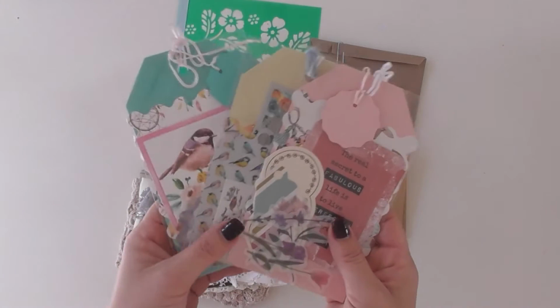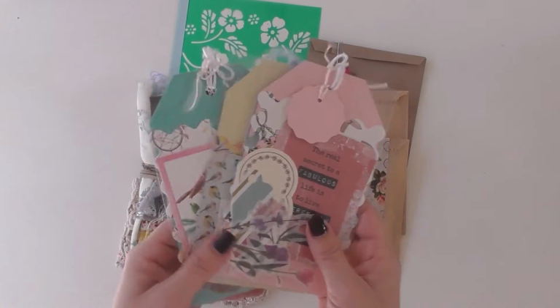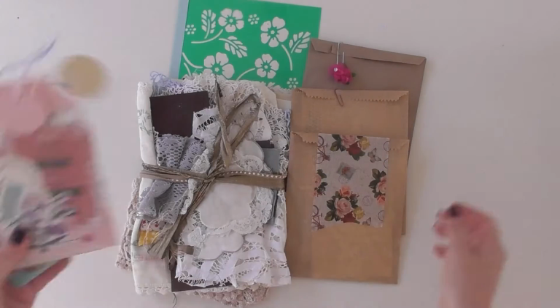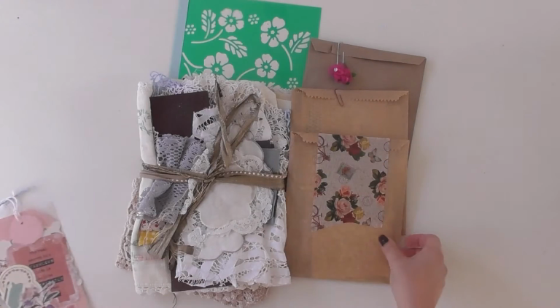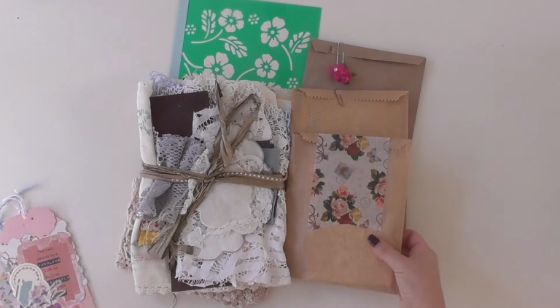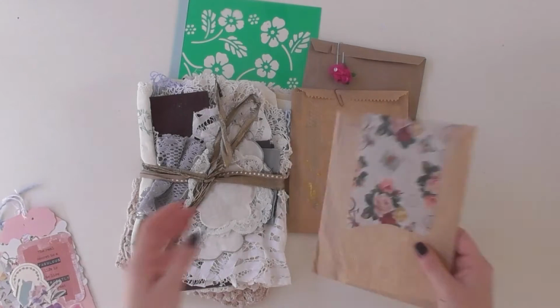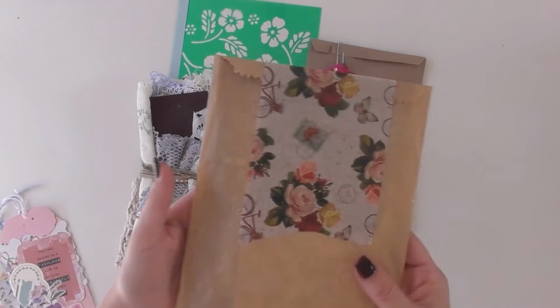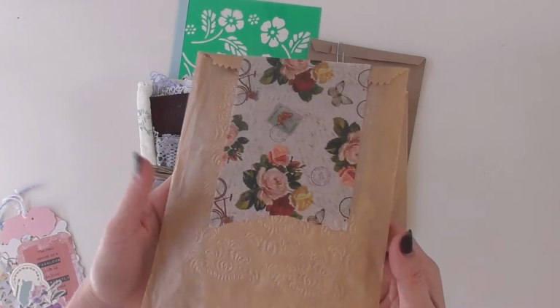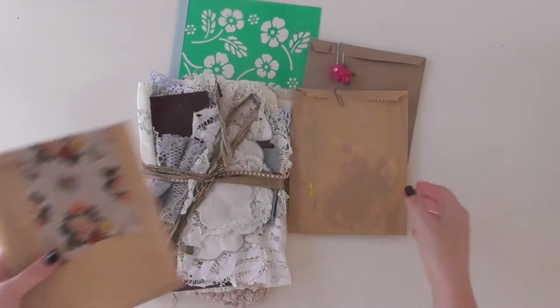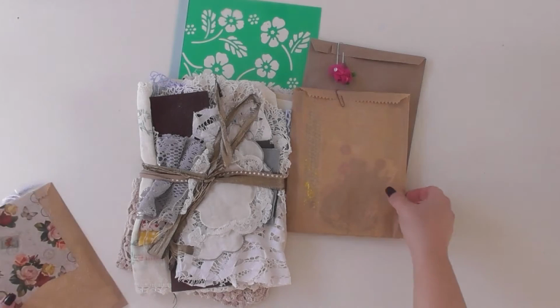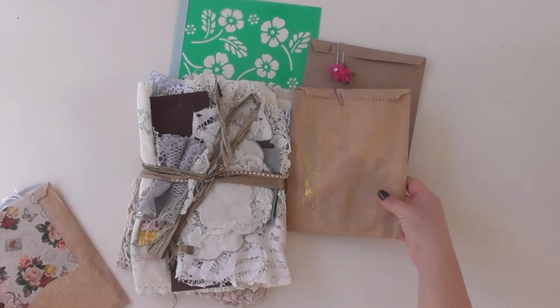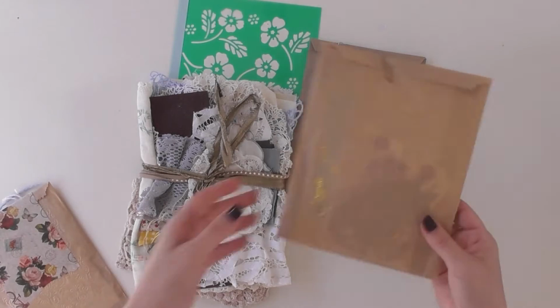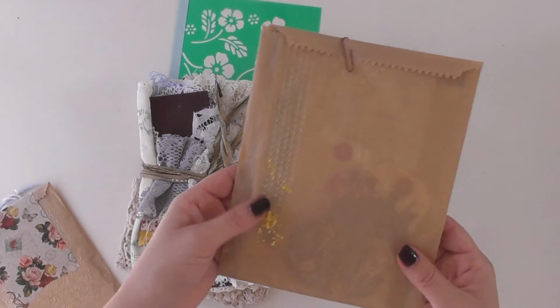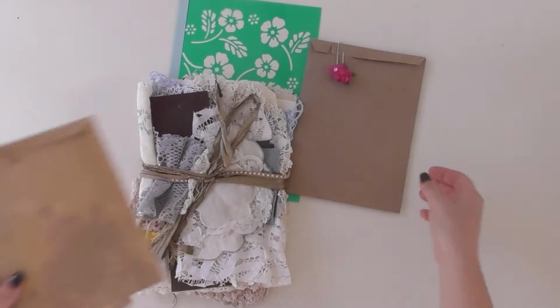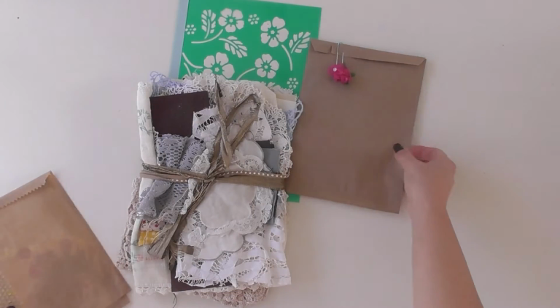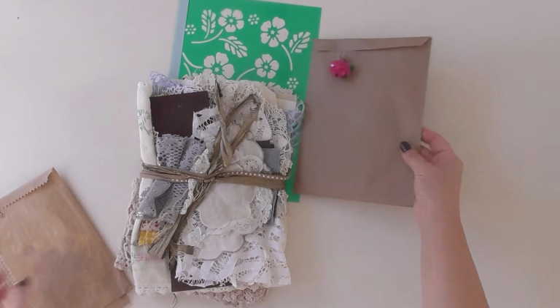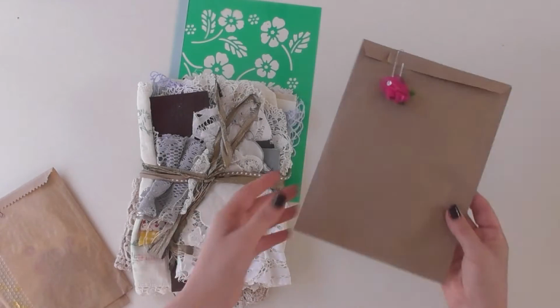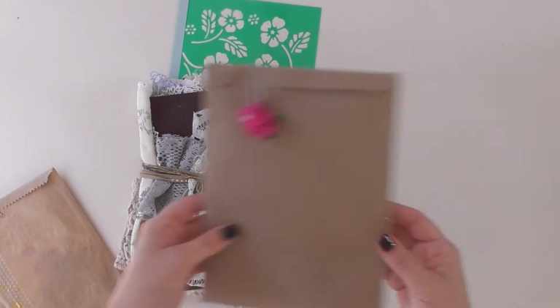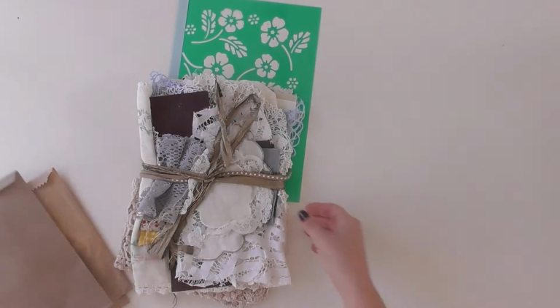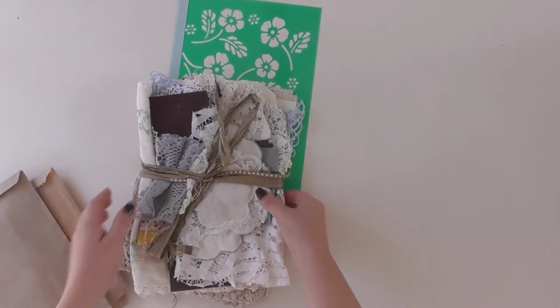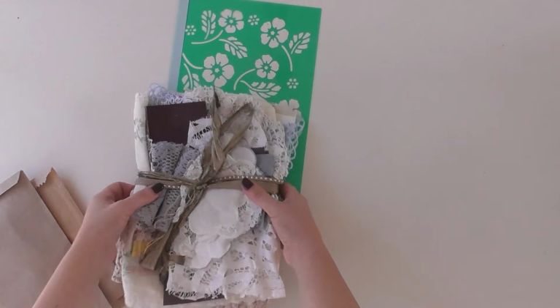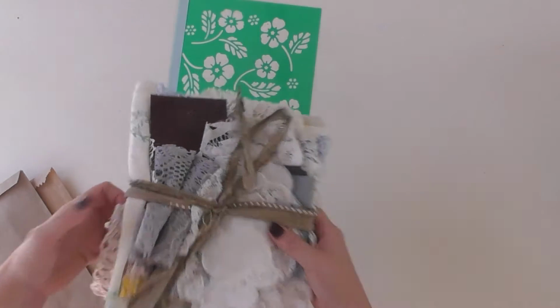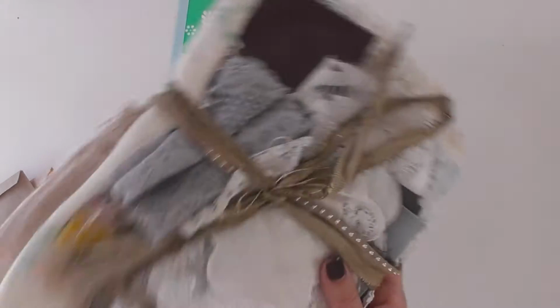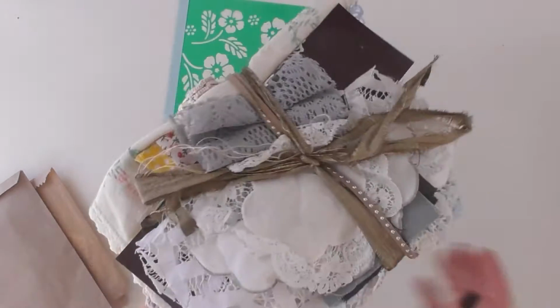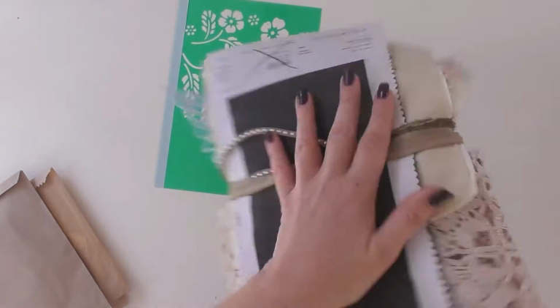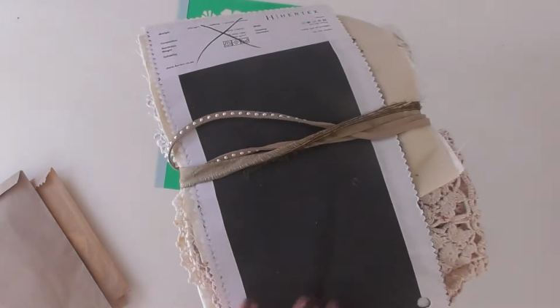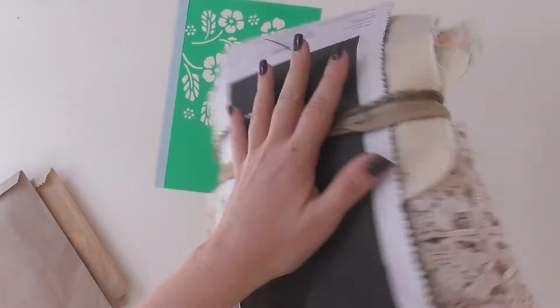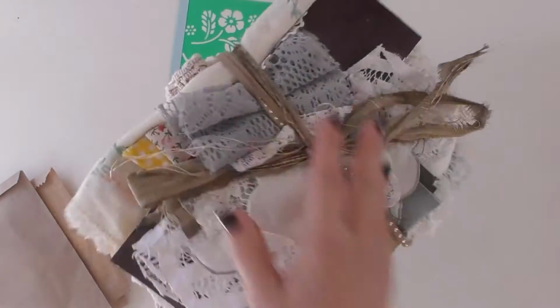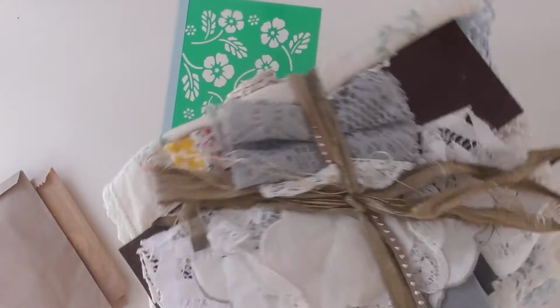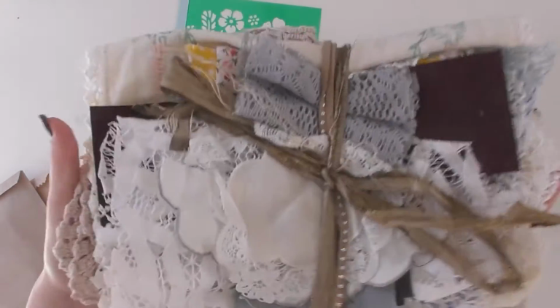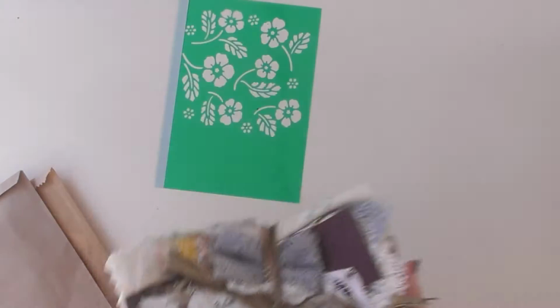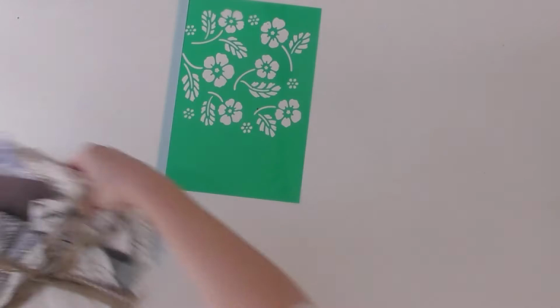I like packaging things in little bags — it's a treasure hunt. I also like grouping things. So this is for a junk journaler, so there's all sorts of odd fabrics and things, but it's all grouped together.